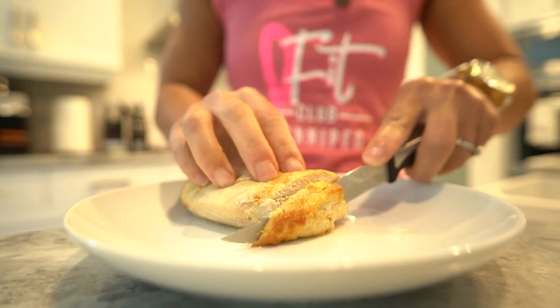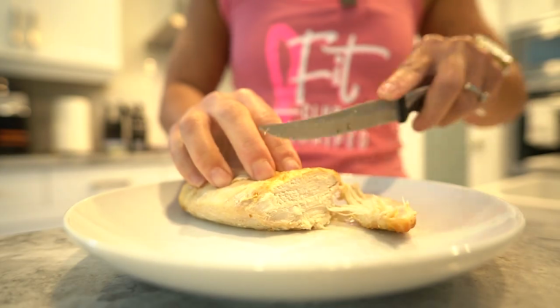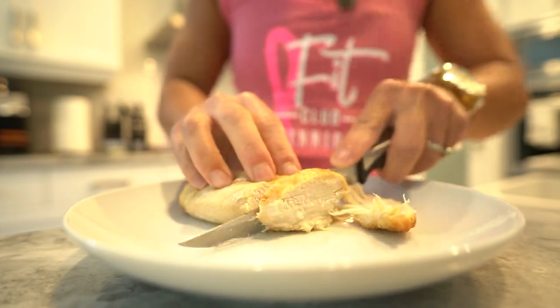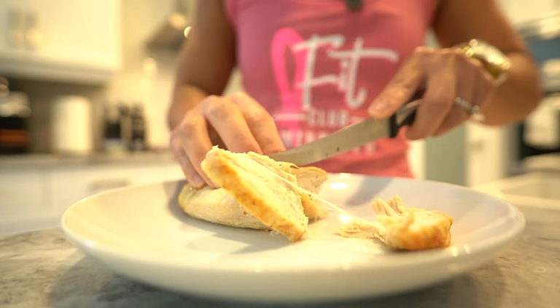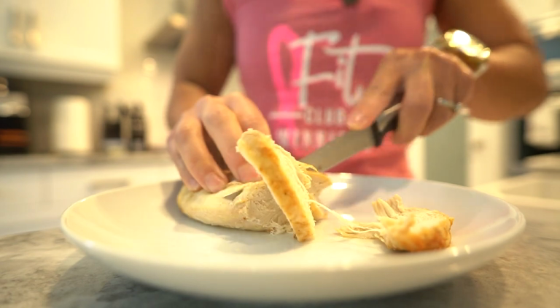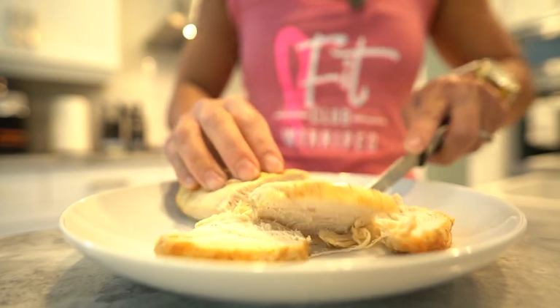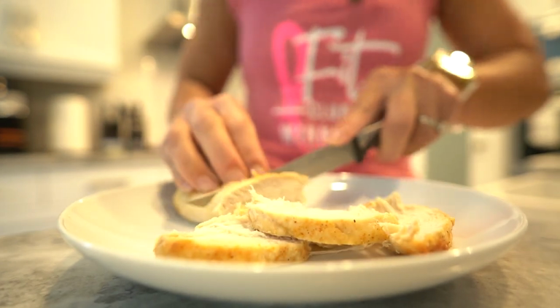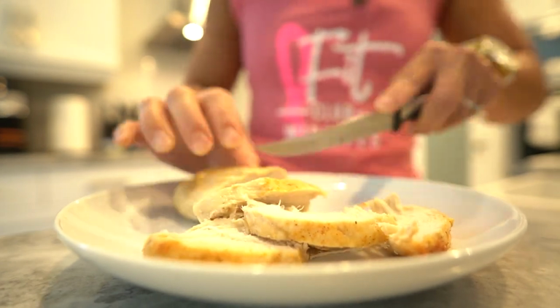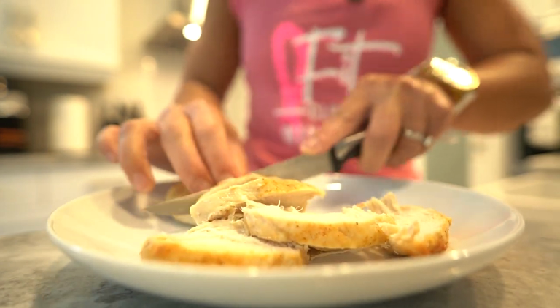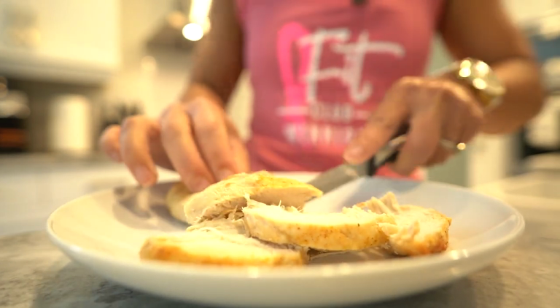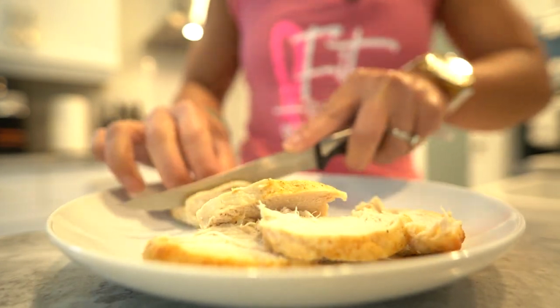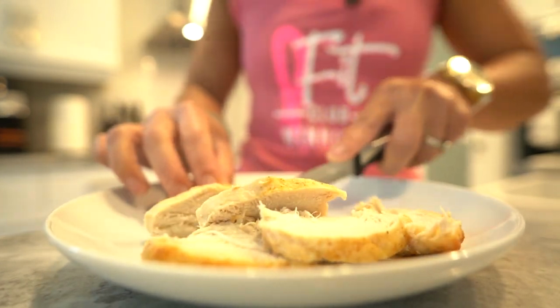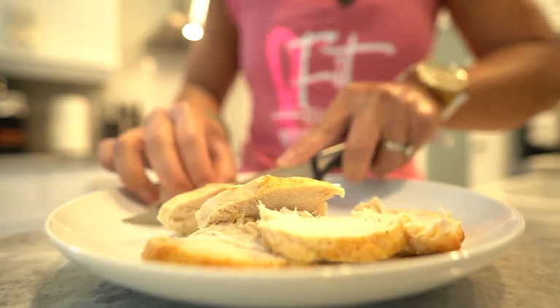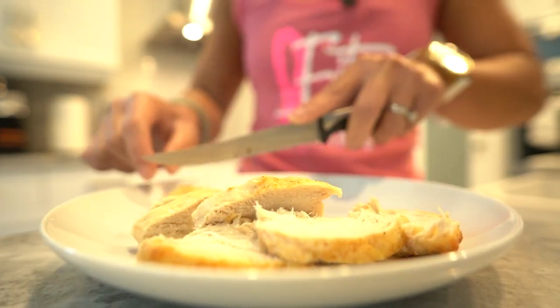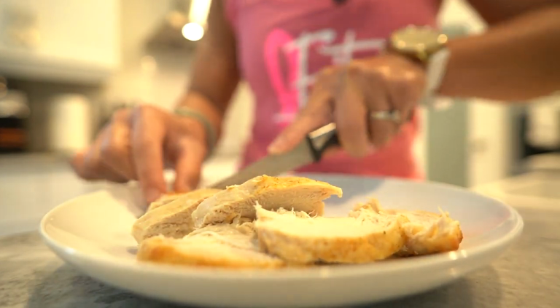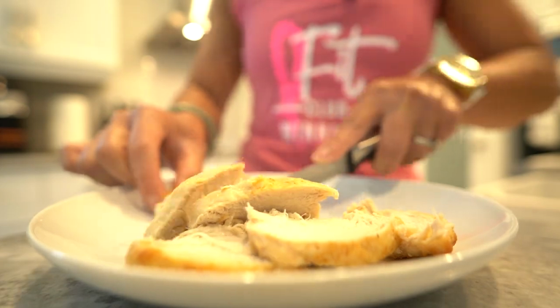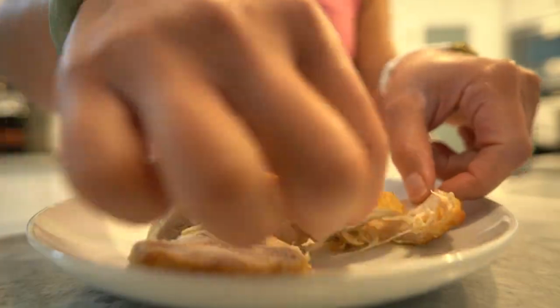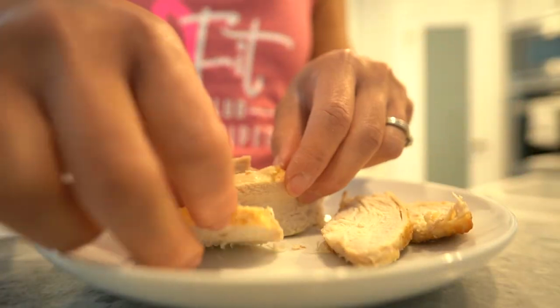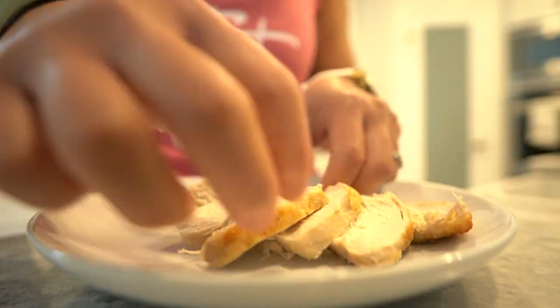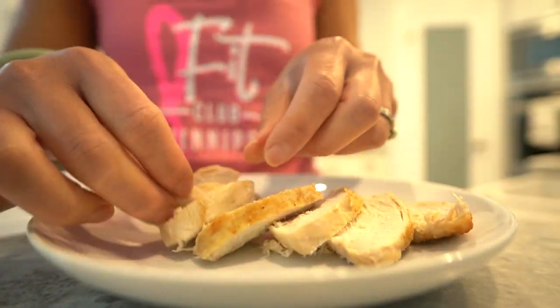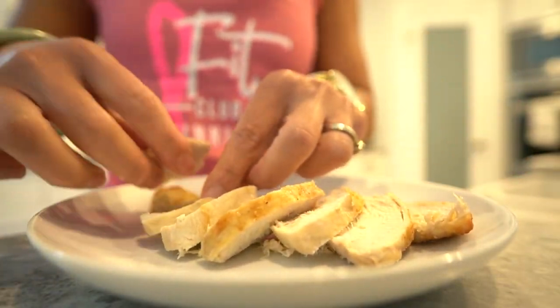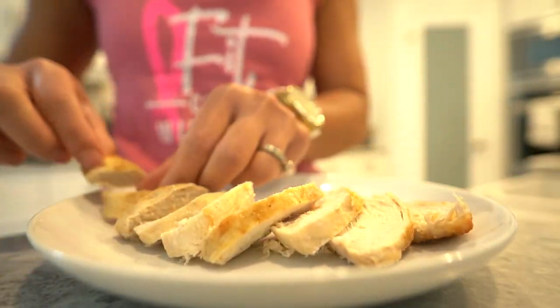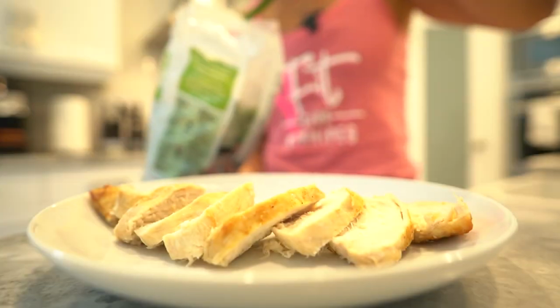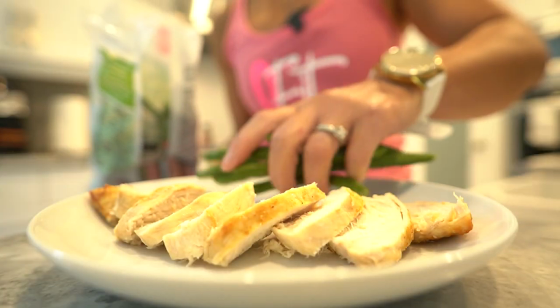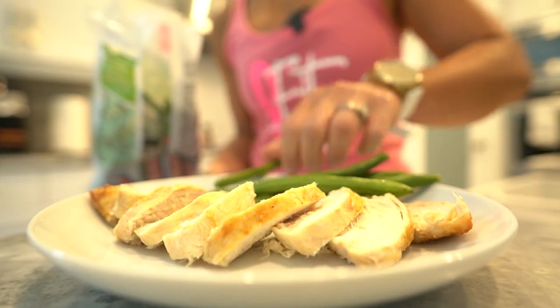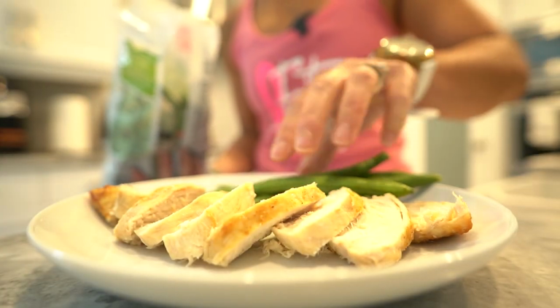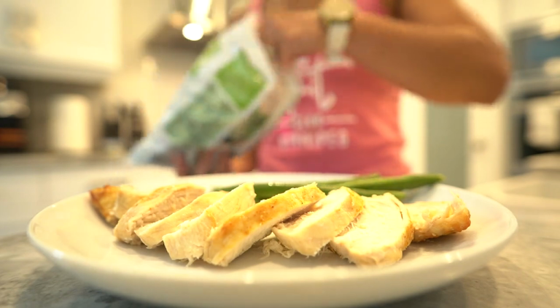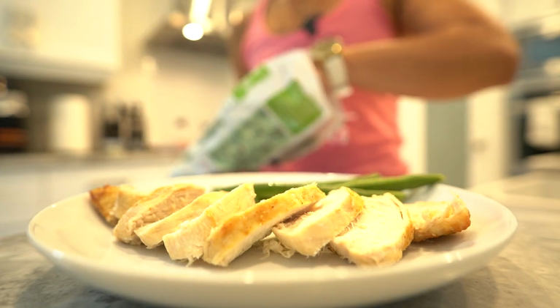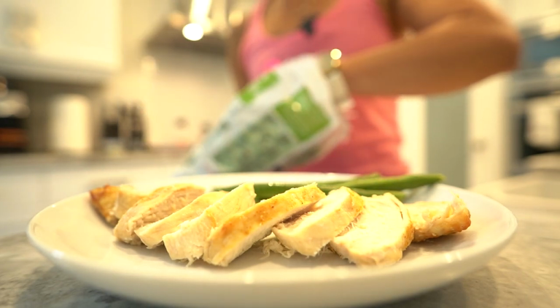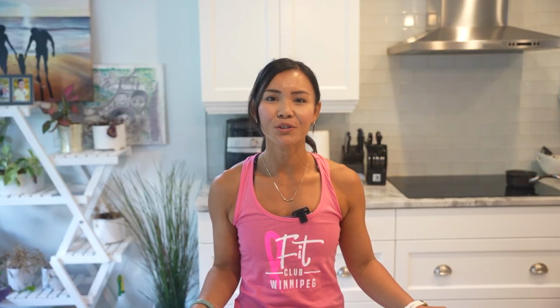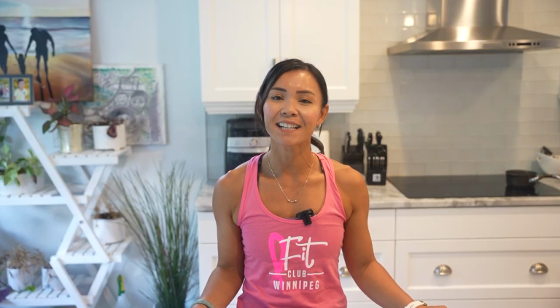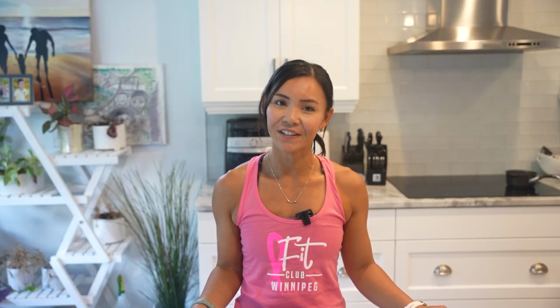And there you have it folks — our high protein healthy gravy is ready to elevate any dish you pair it with. Serve it with roasted meats, mashed potatoes, or whatever your heart desires. Our healthy gravy: a guilt-free and delicious way to enjoy this classic favourite.